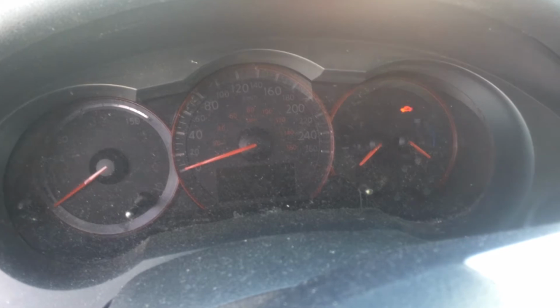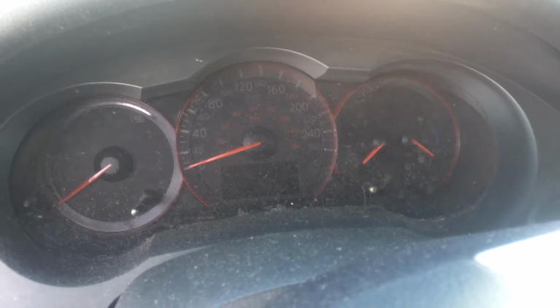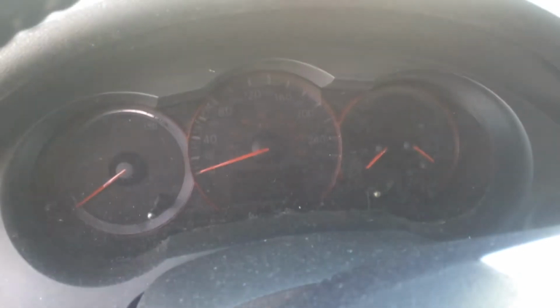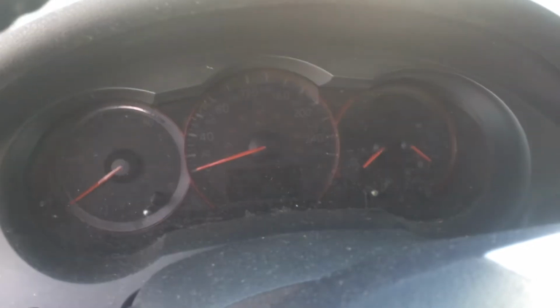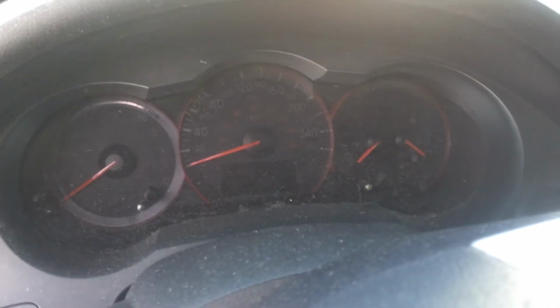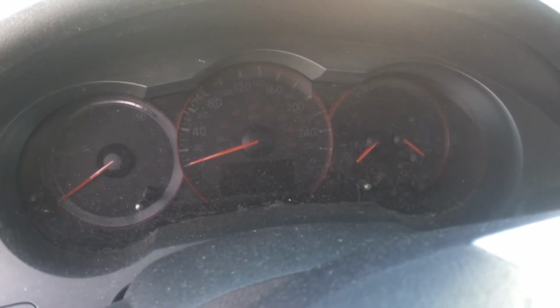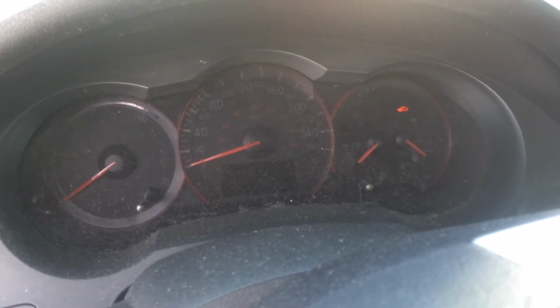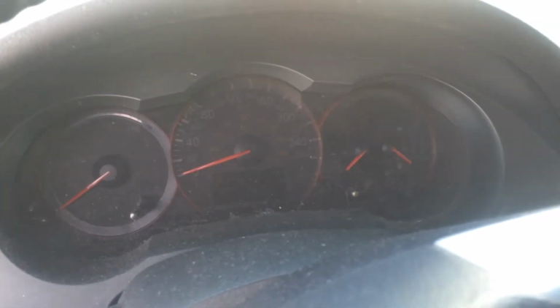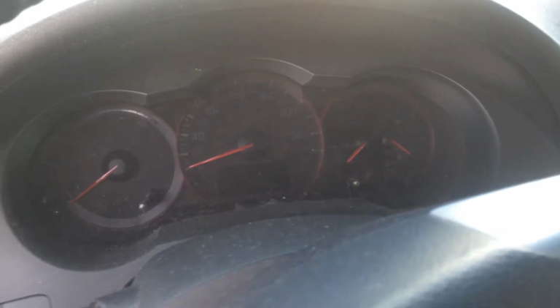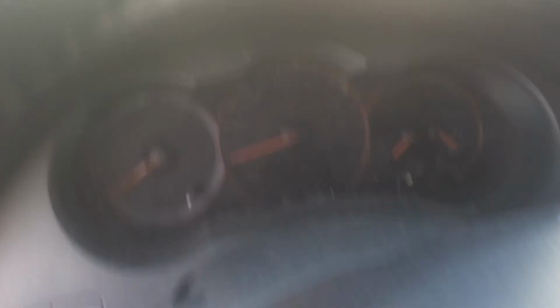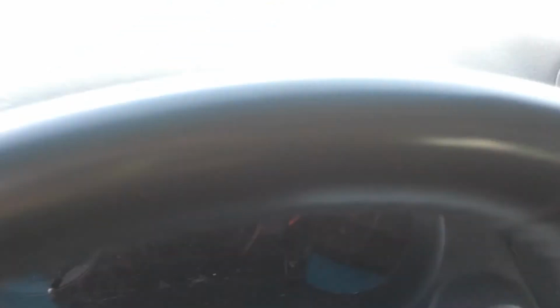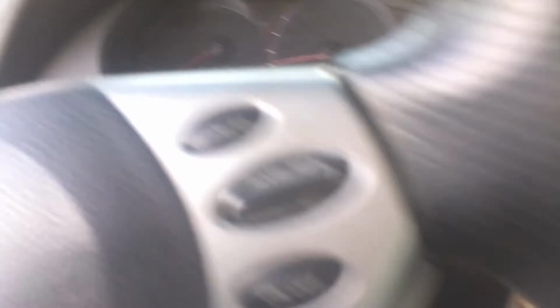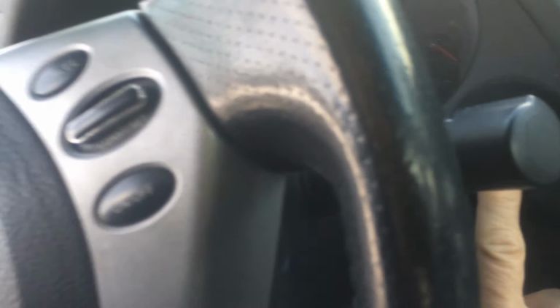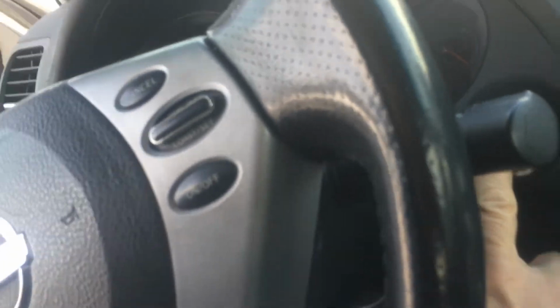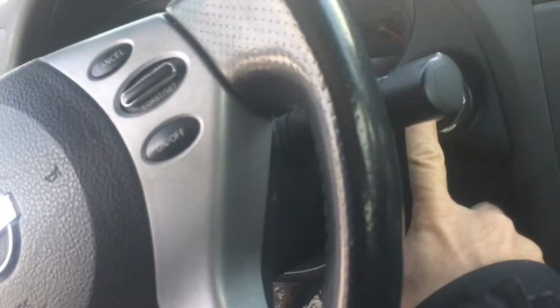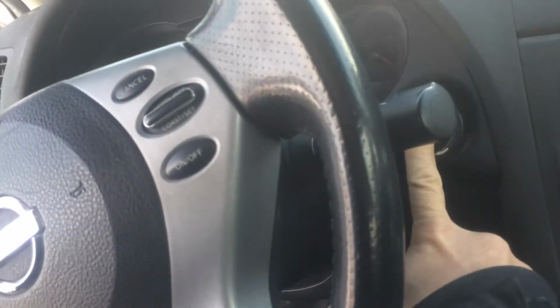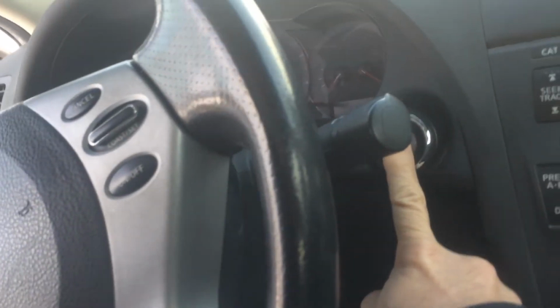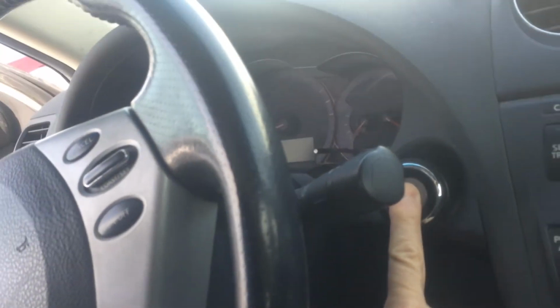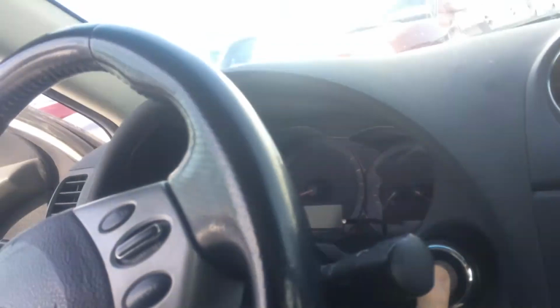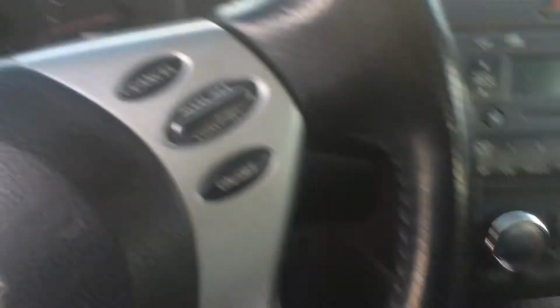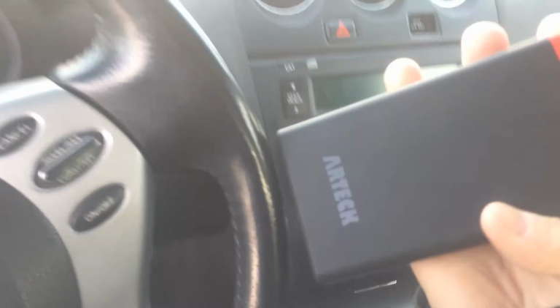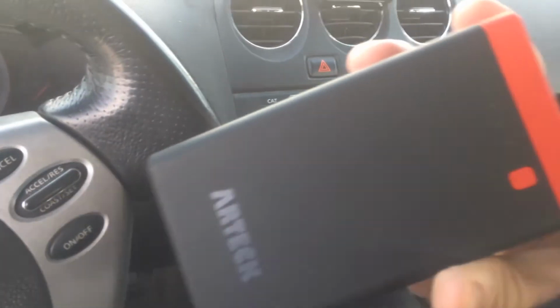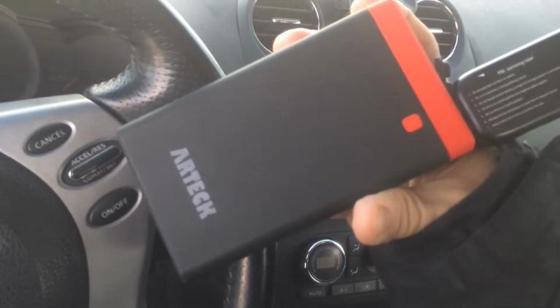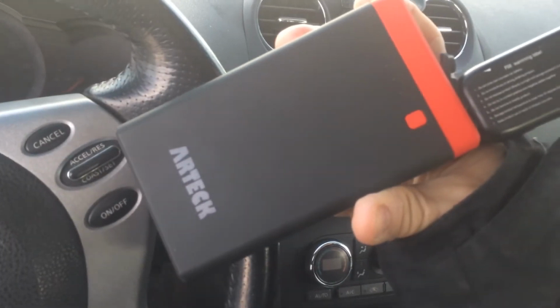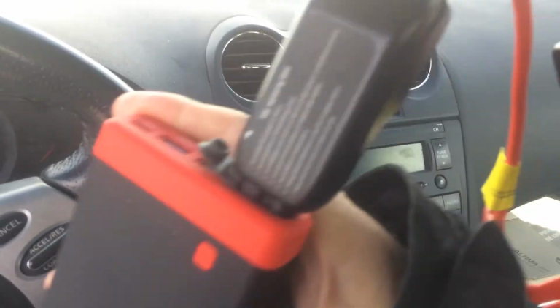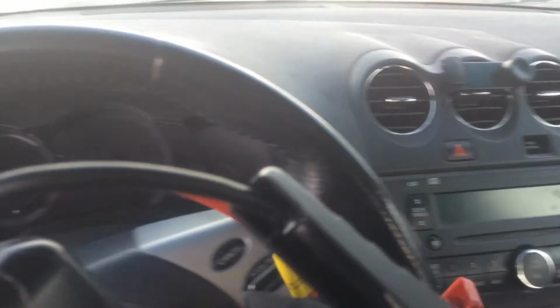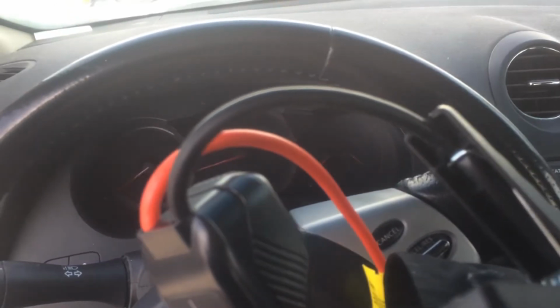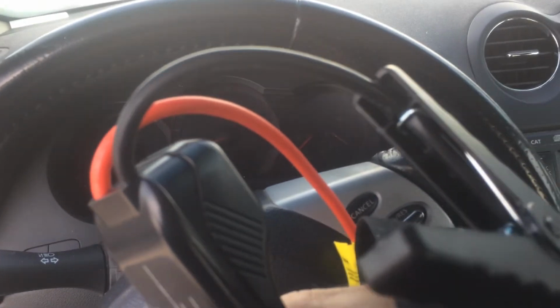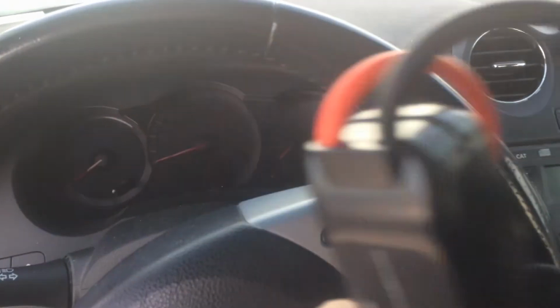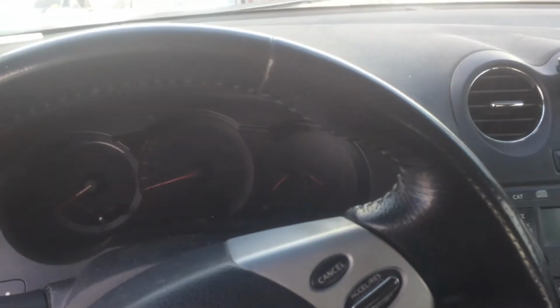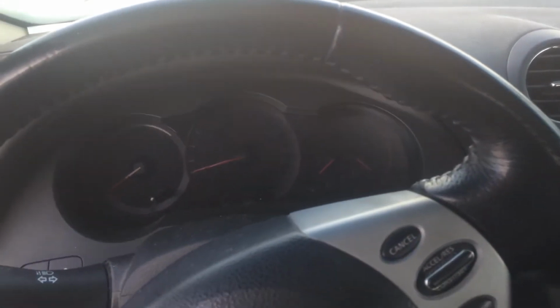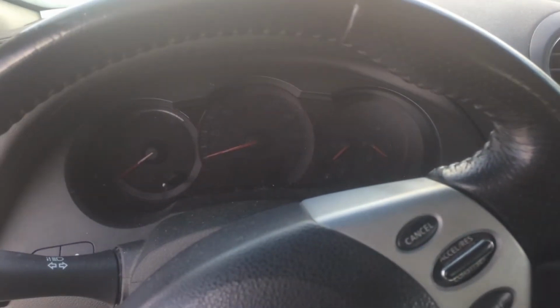My Ultima Hybrid 2008 won't start. We're going to use this little Artec here, this little device. It works very, very well.